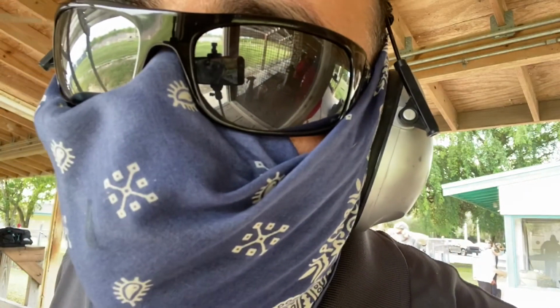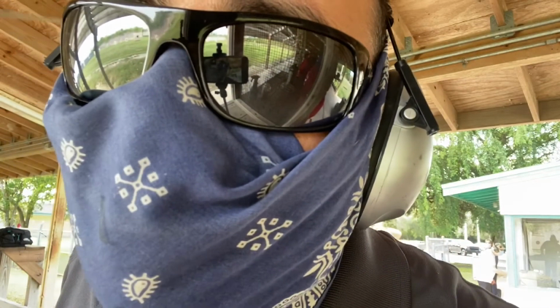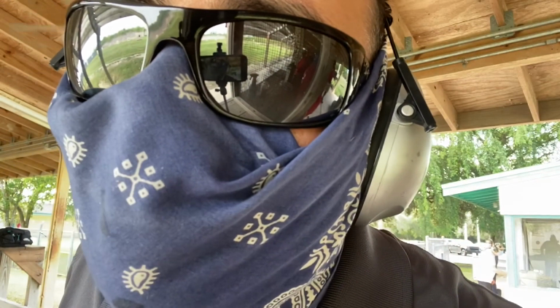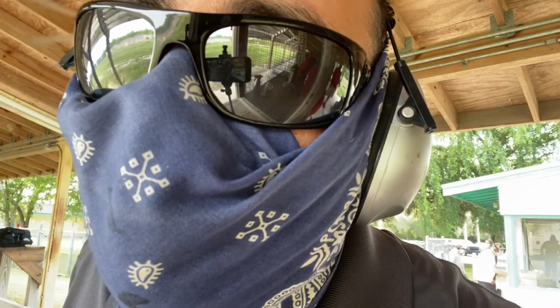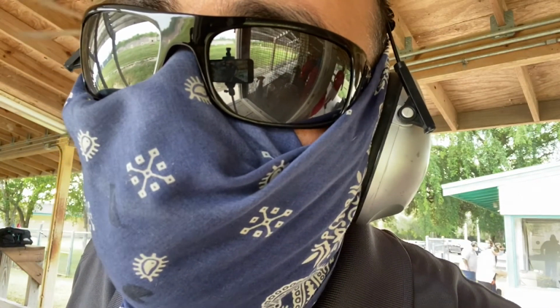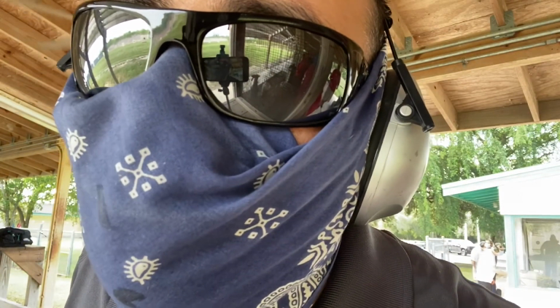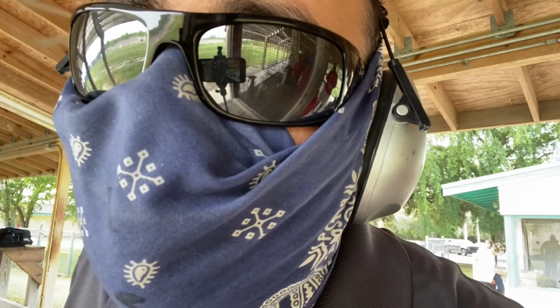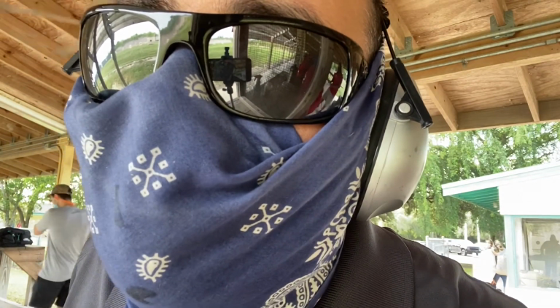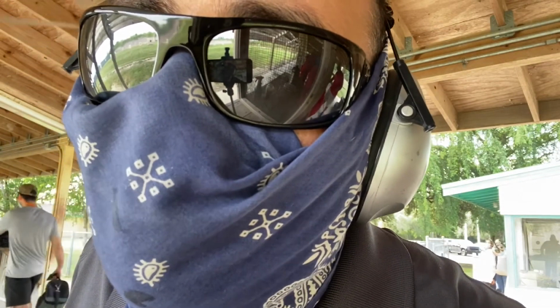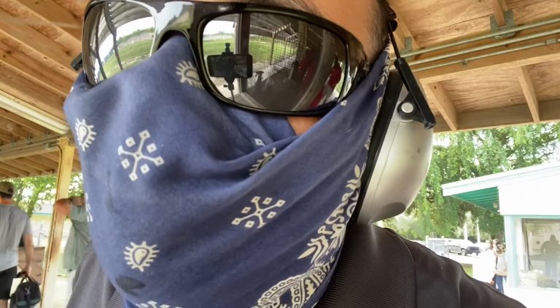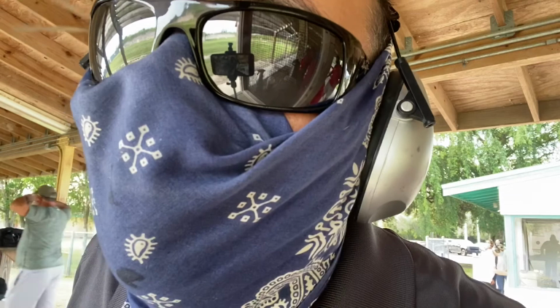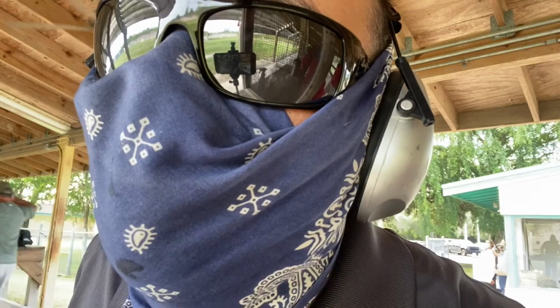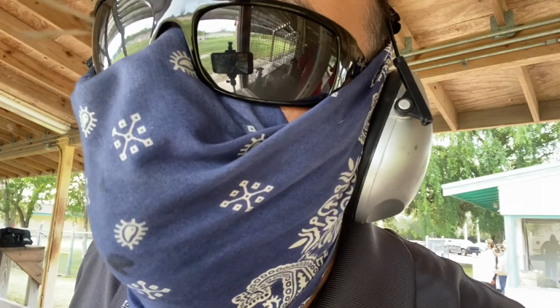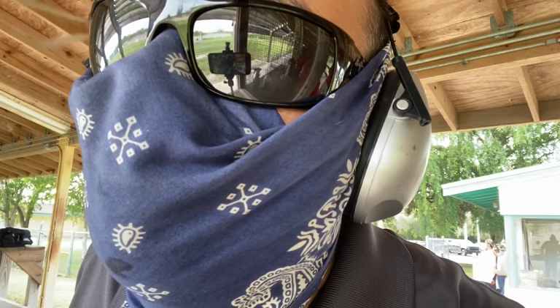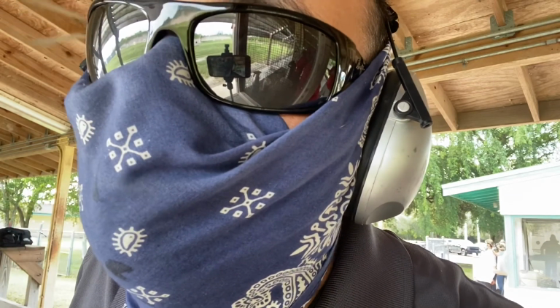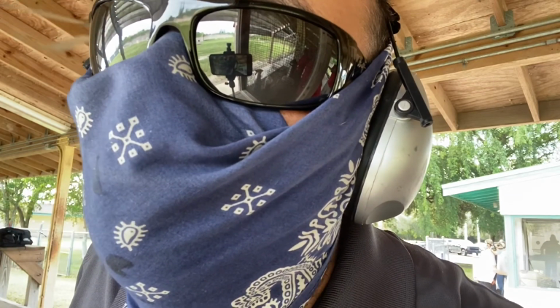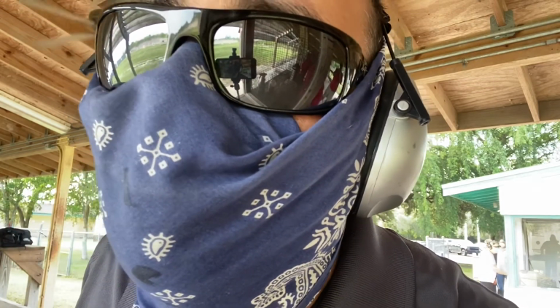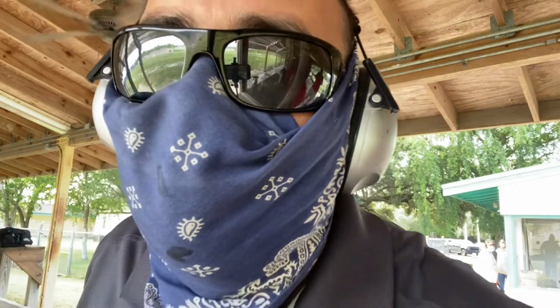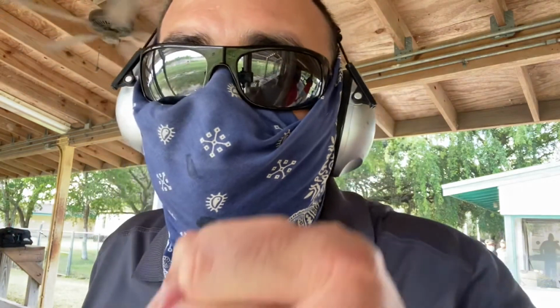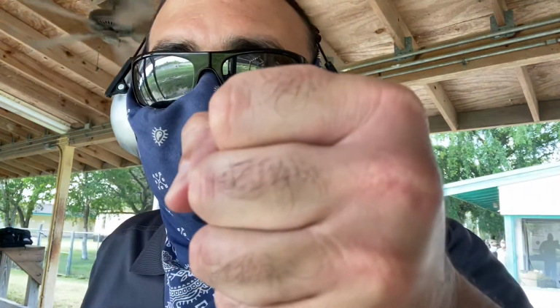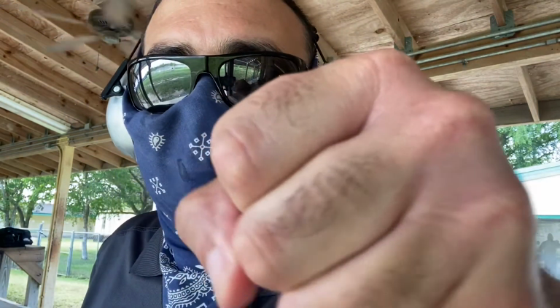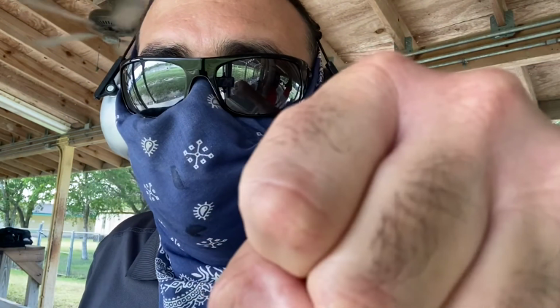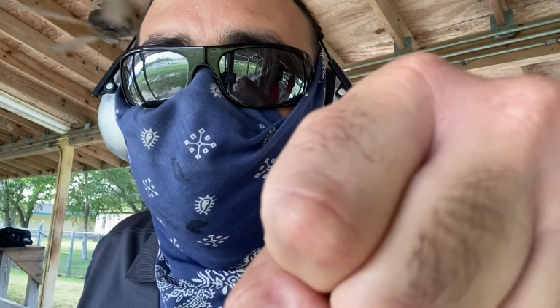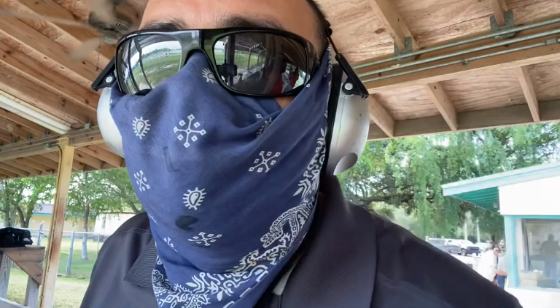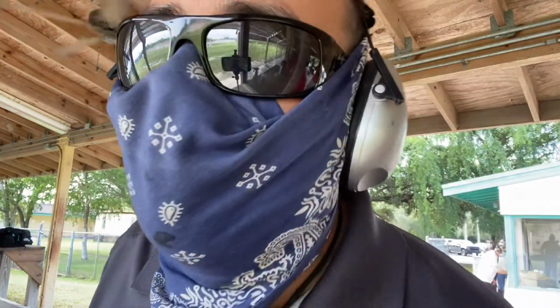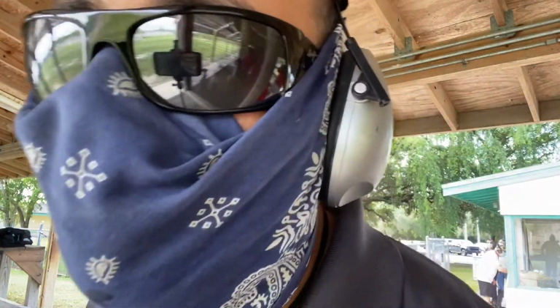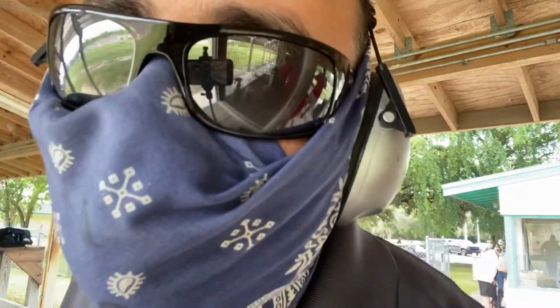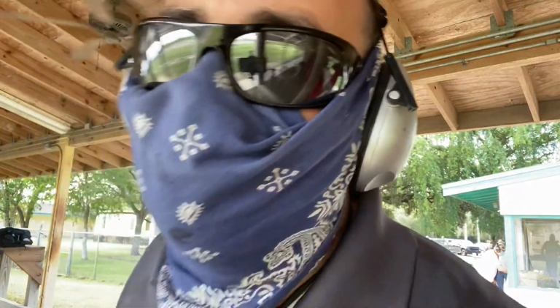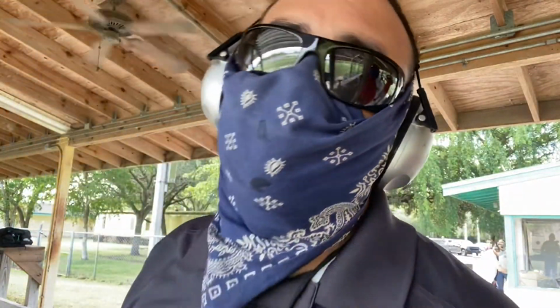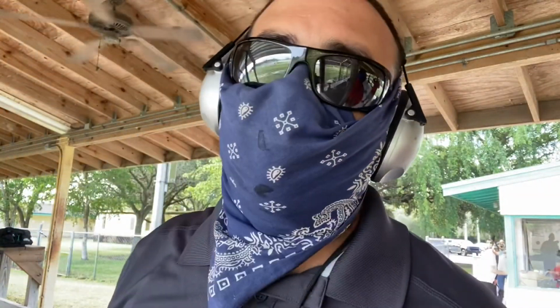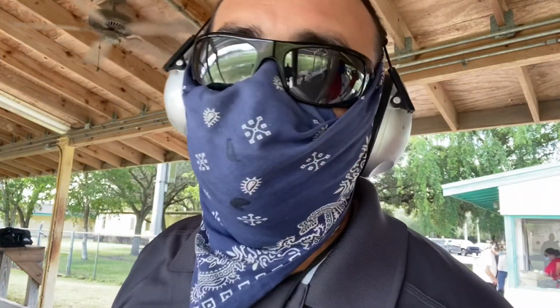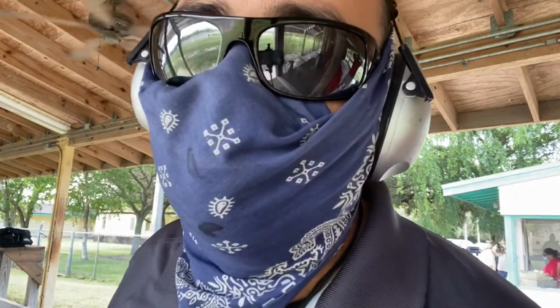I brought the camera to the range. I'm going to do the shooting as I described and try to capture myself shooting with the handgun canted at 45 degrees alongside the target at the same time, so you can see the results. Let's get this started.